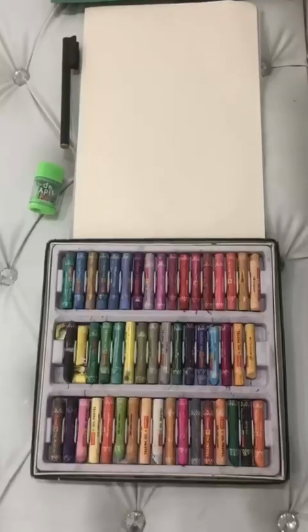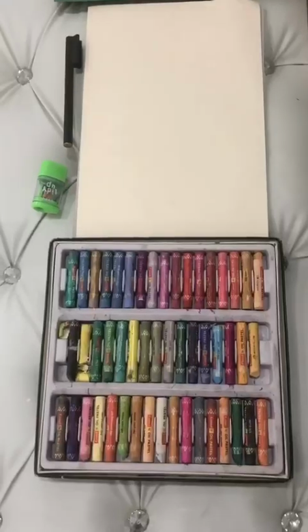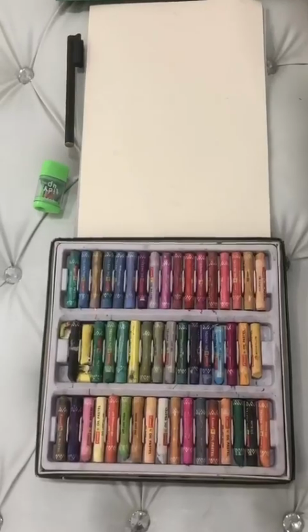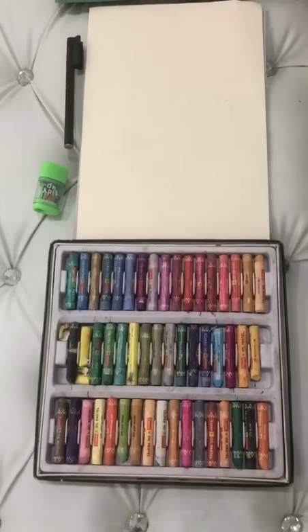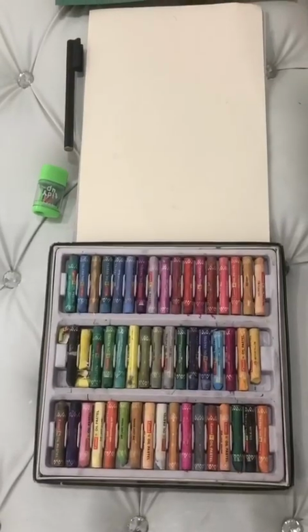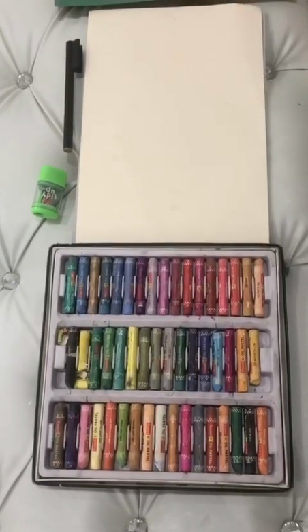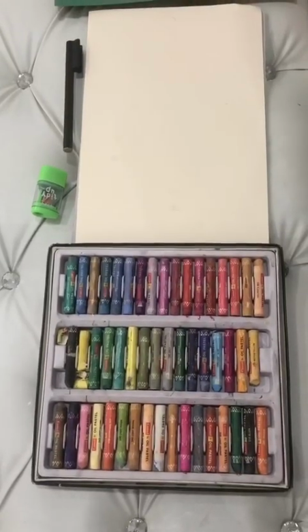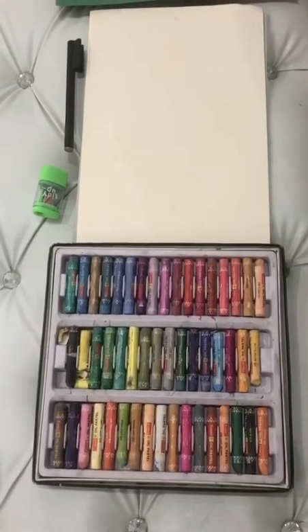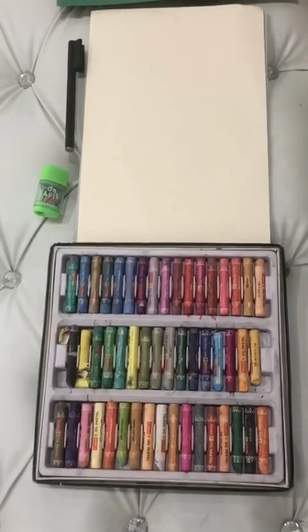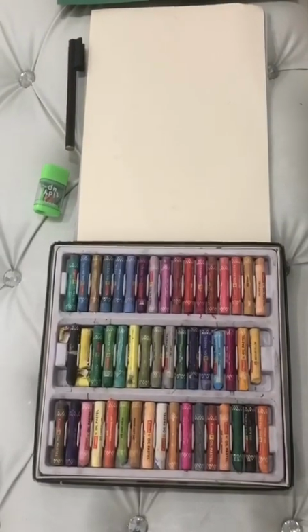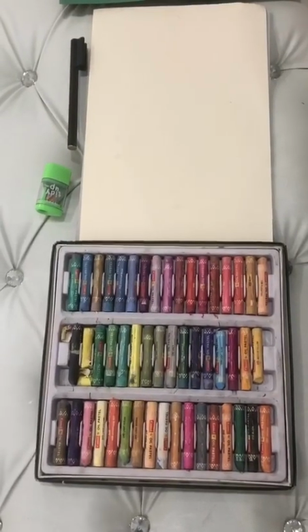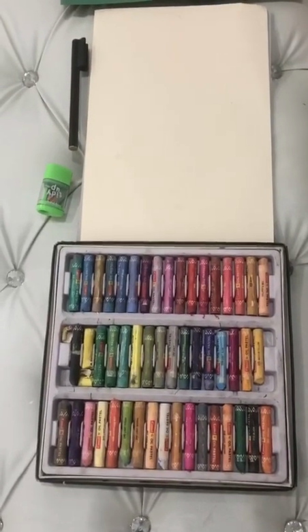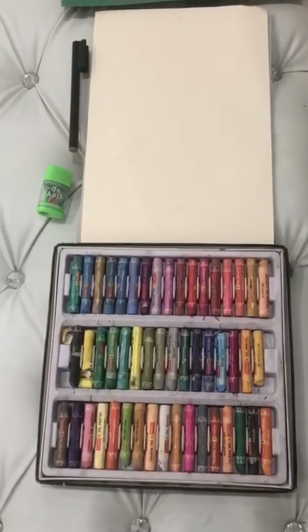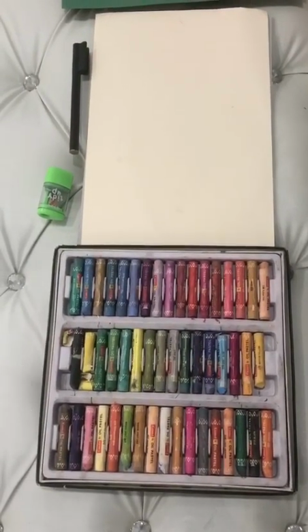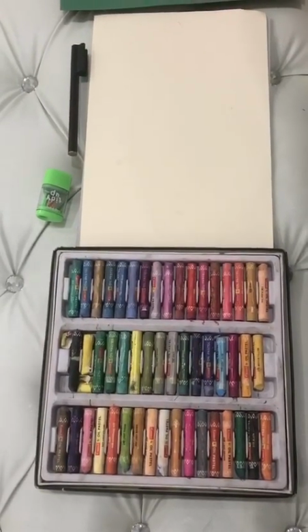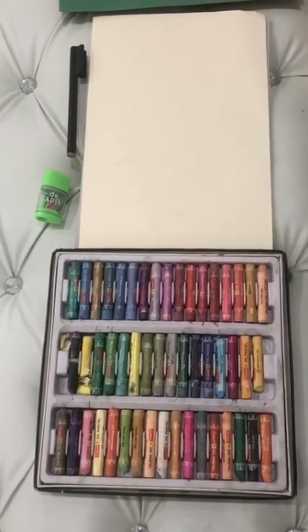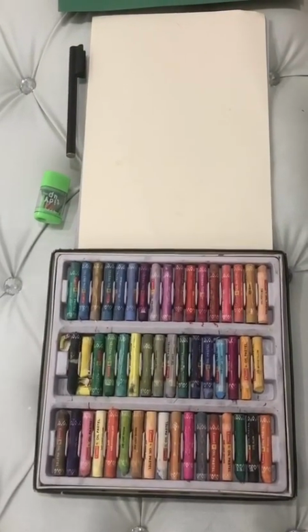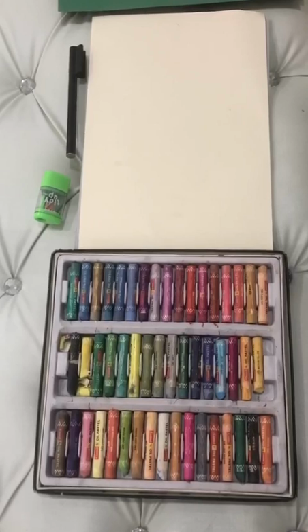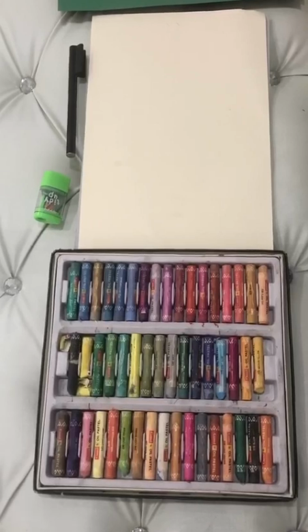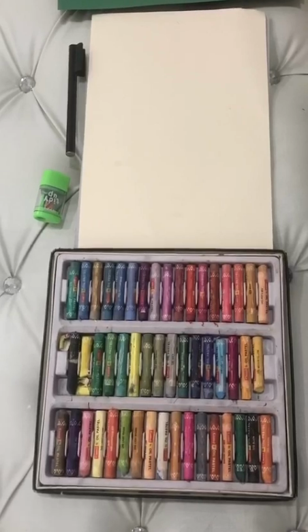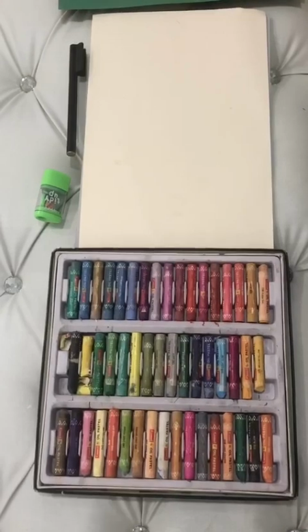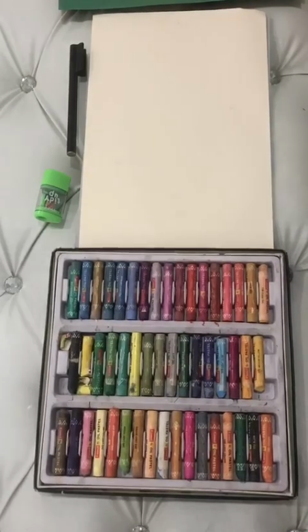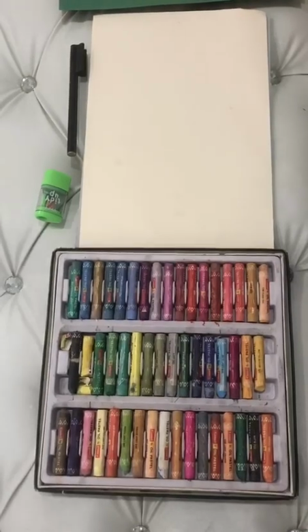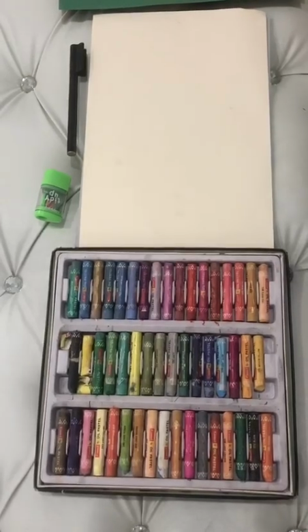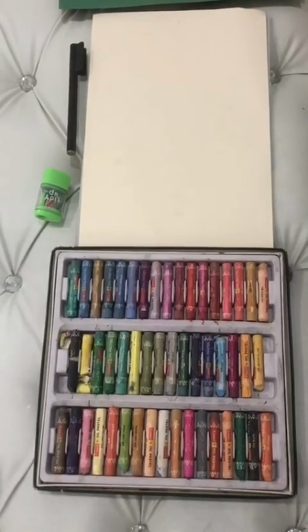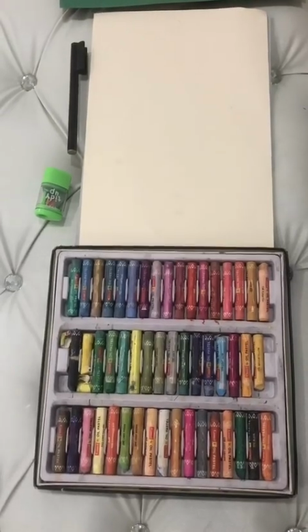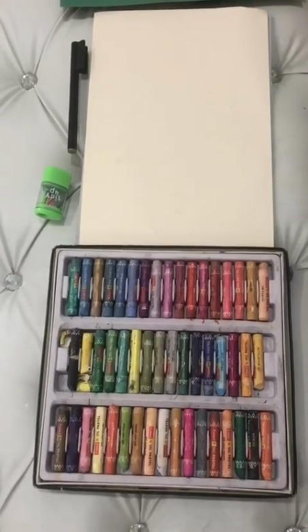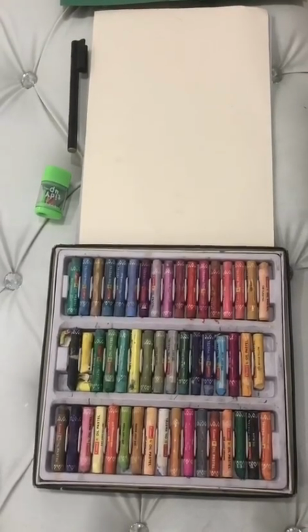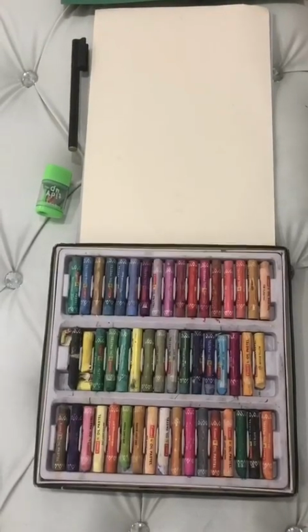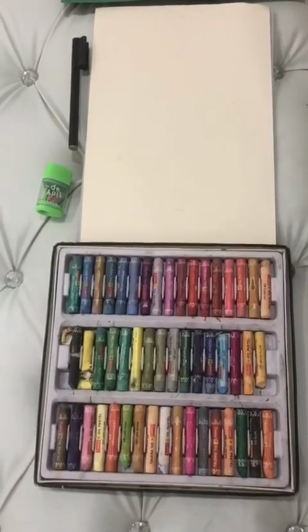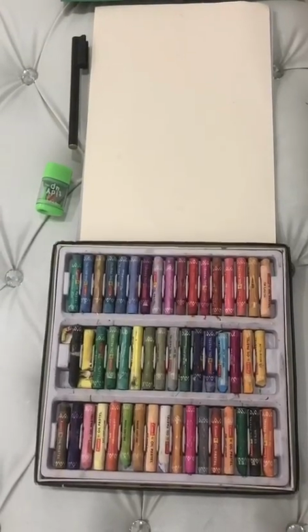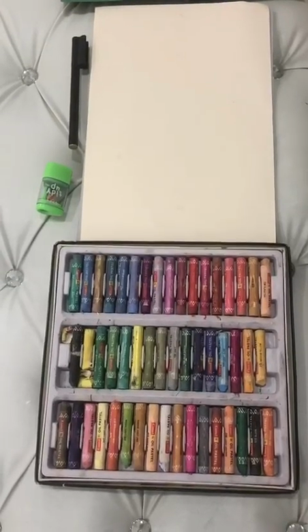Hi children, how are you? Hope you are doing well. We learned to draw and color mango in our previous class, and the response was amazing.